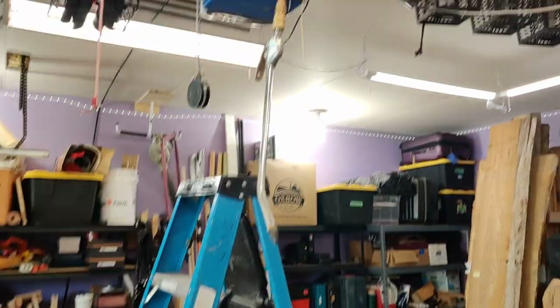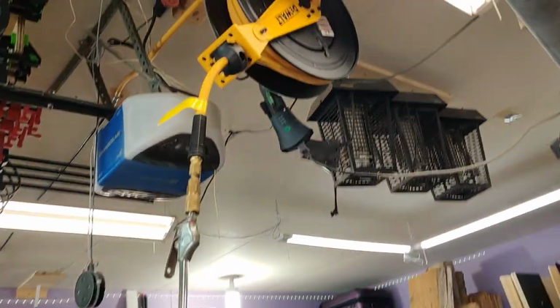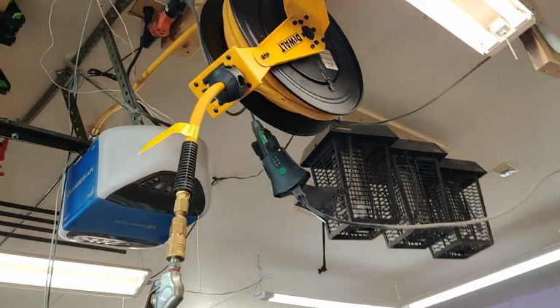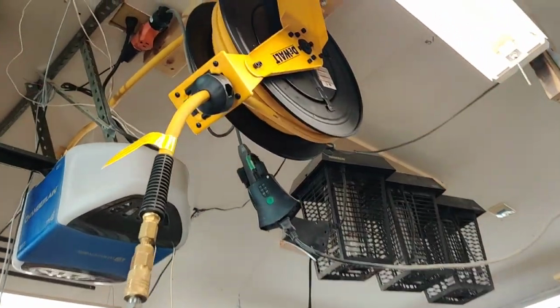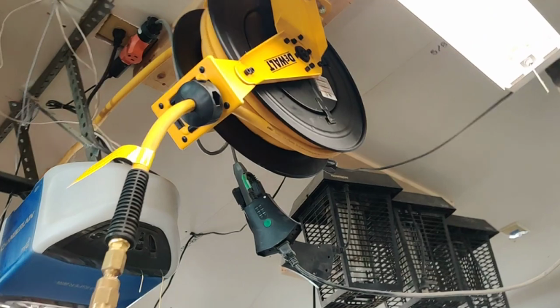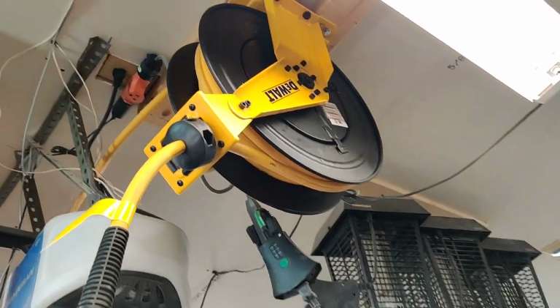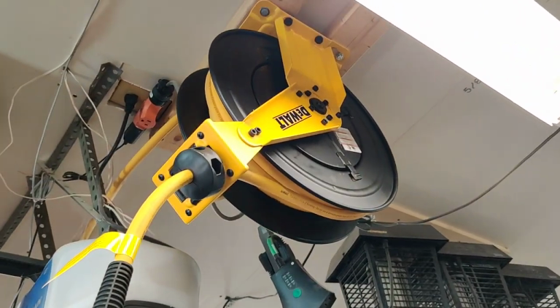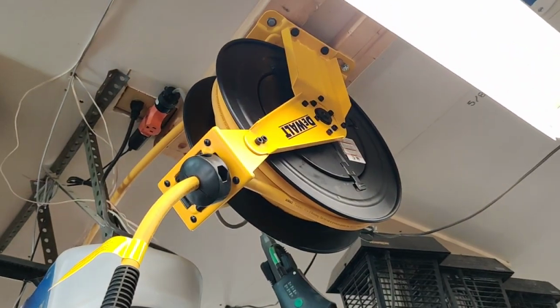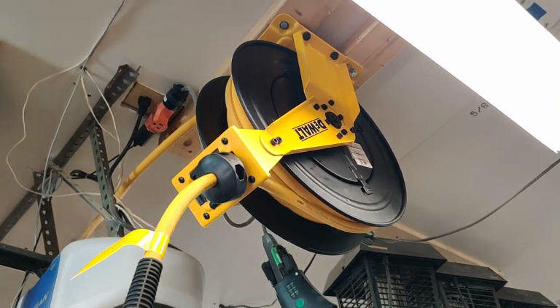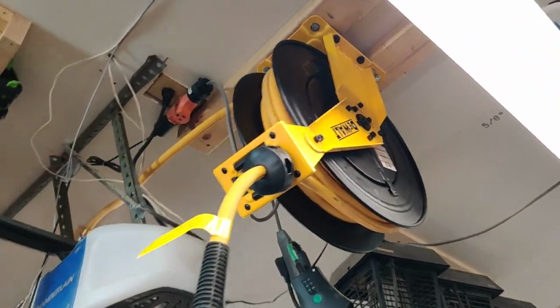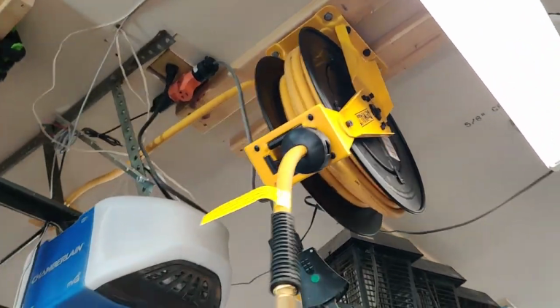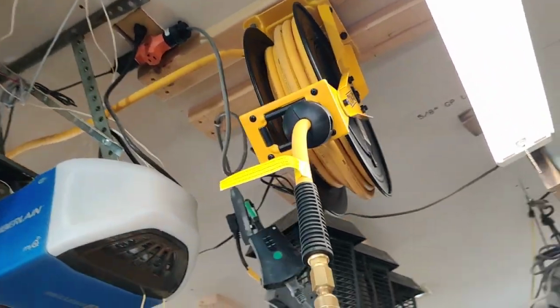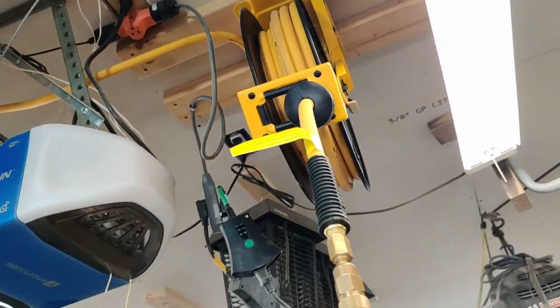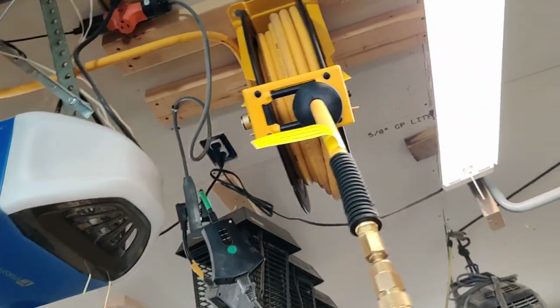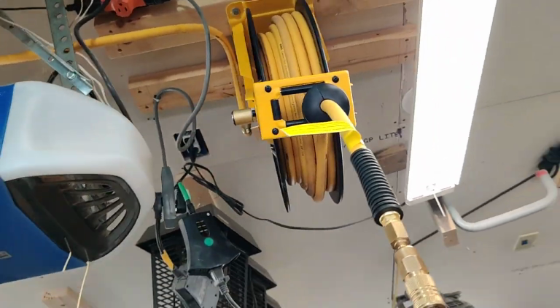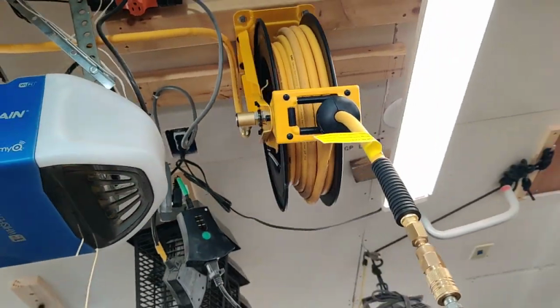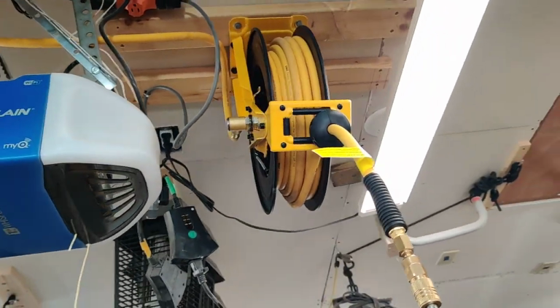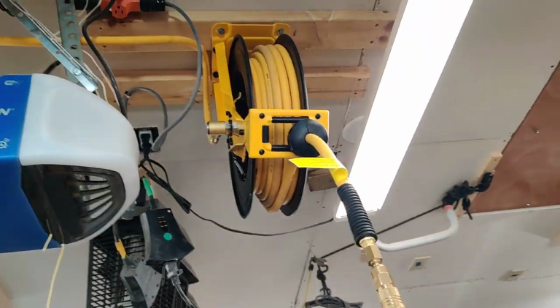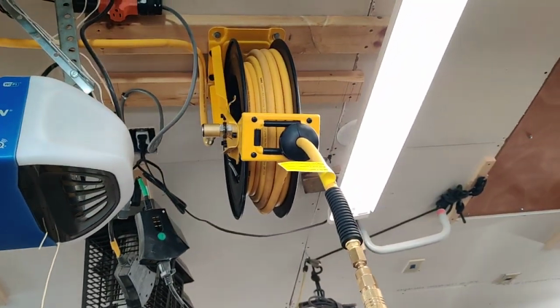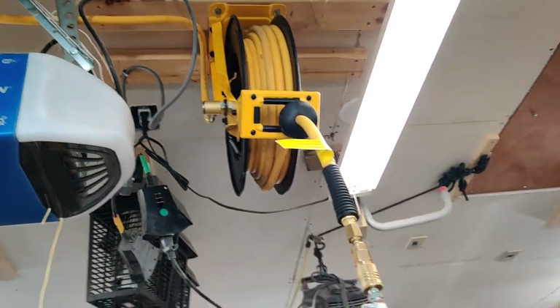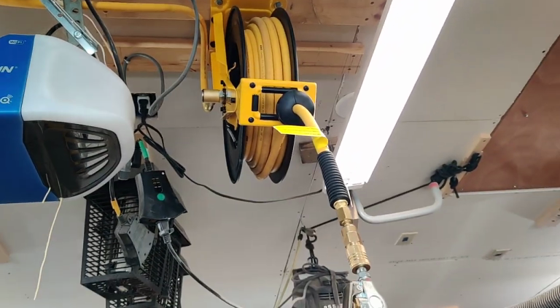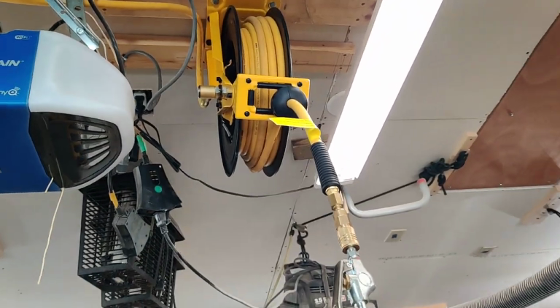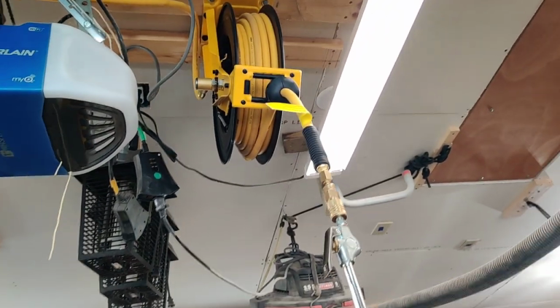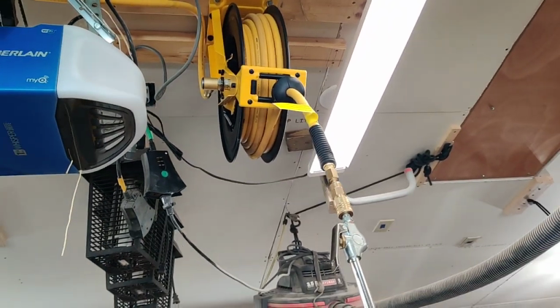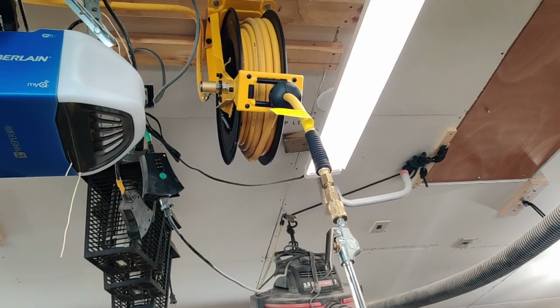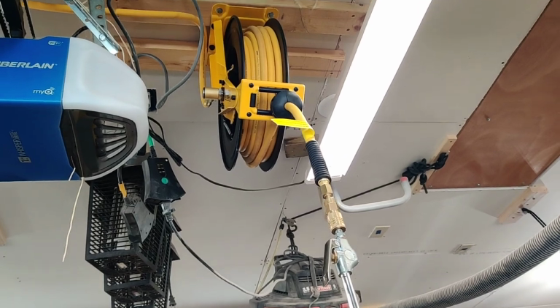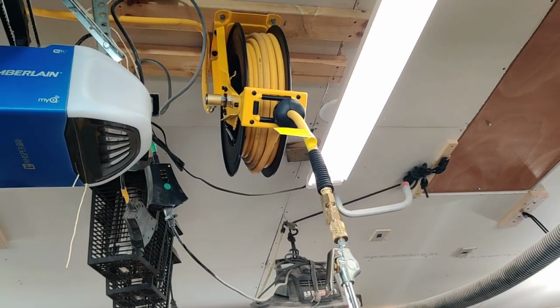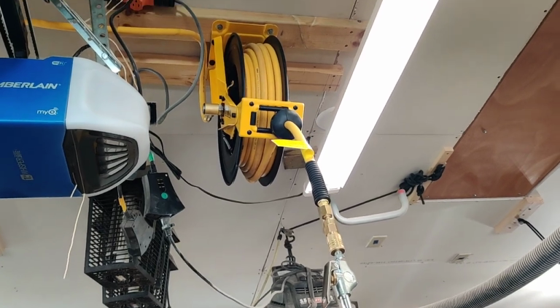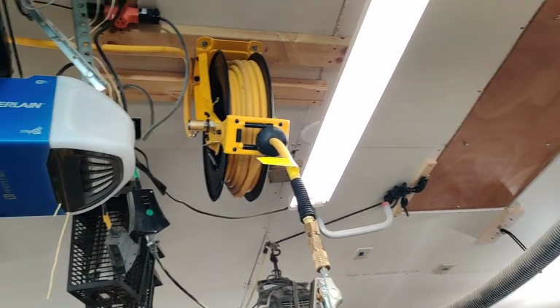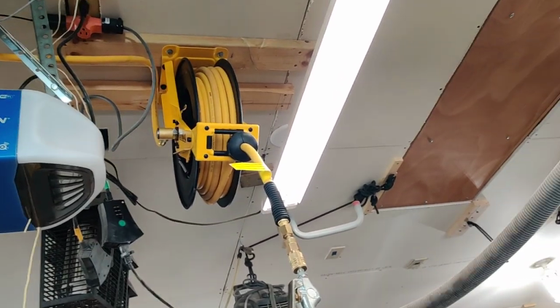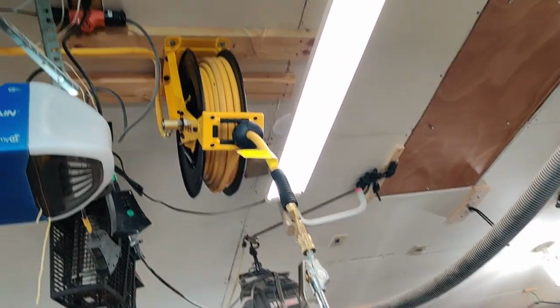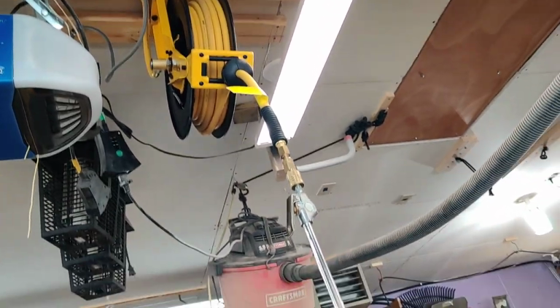So I bought this on Amazon for about a hundred and thirty-ish dollars. The Flexzilla originally cost me about a hundred, and that was like four or five years ago at Menards.